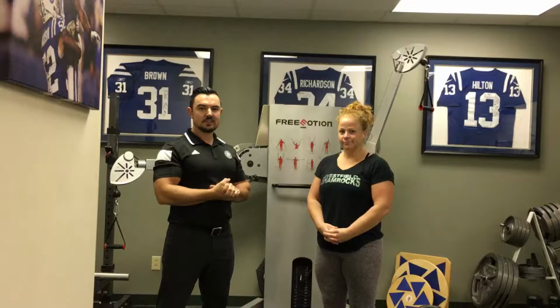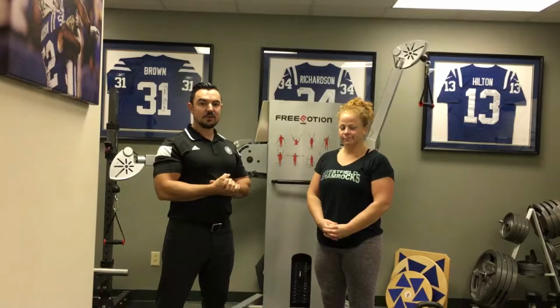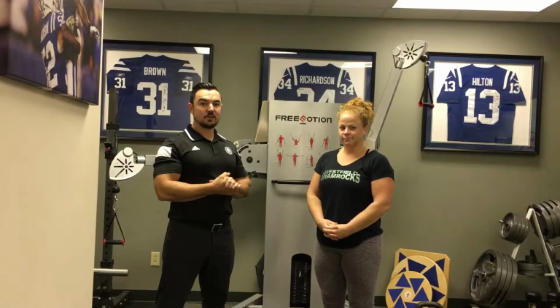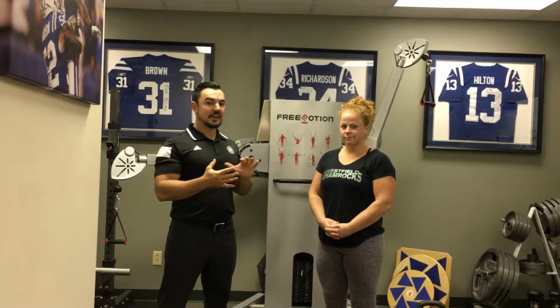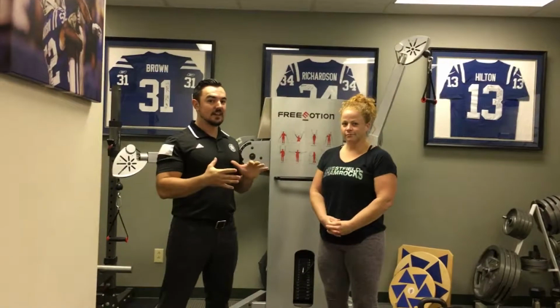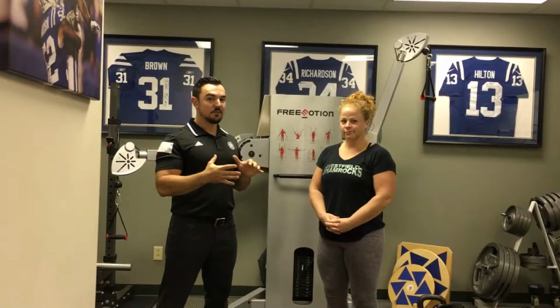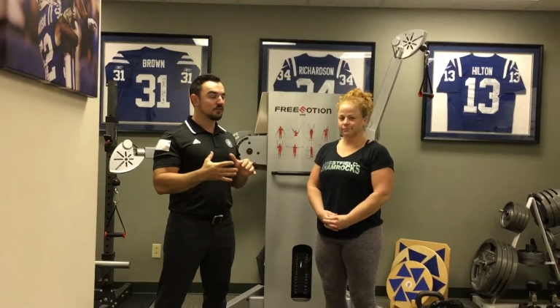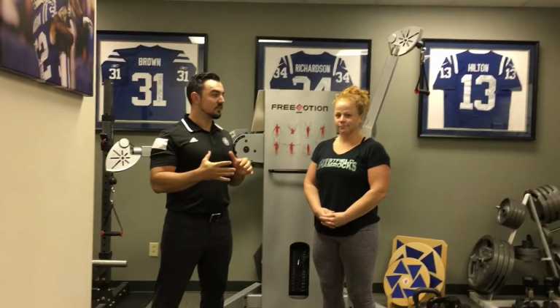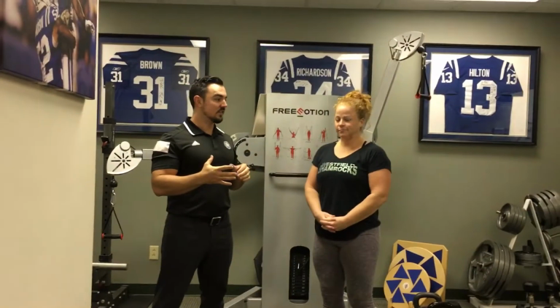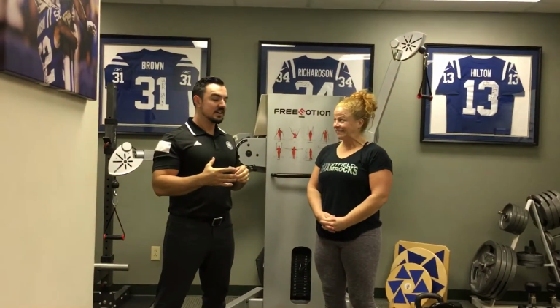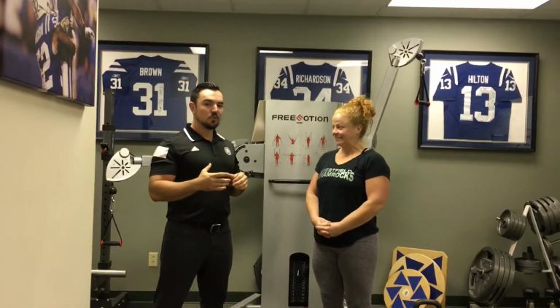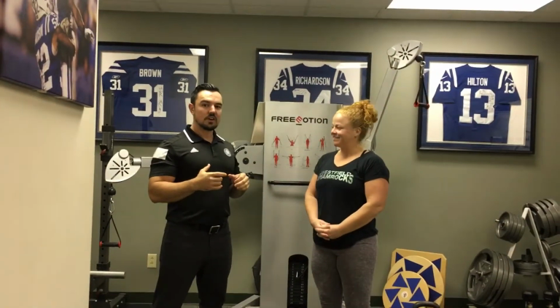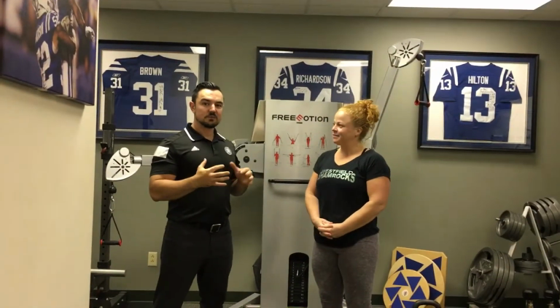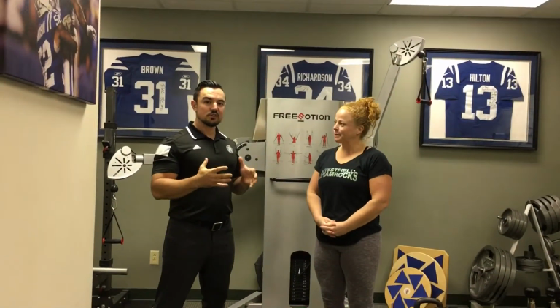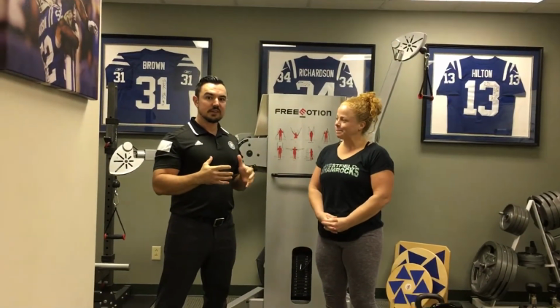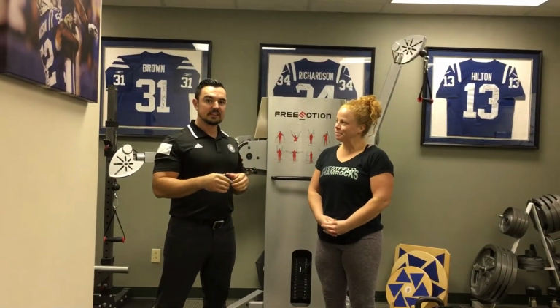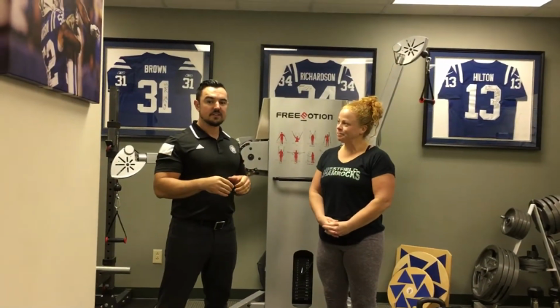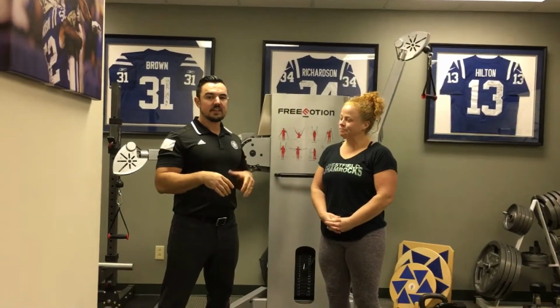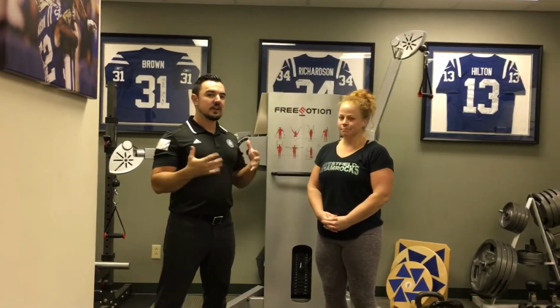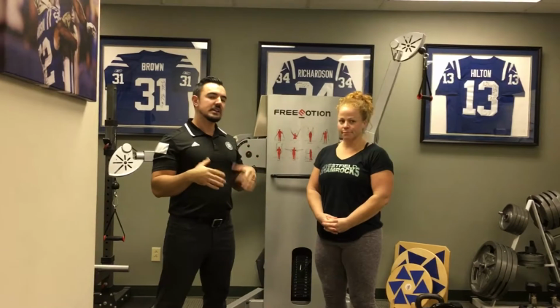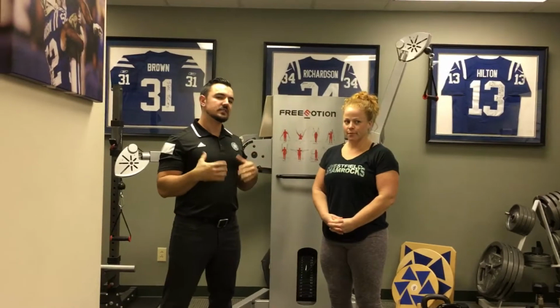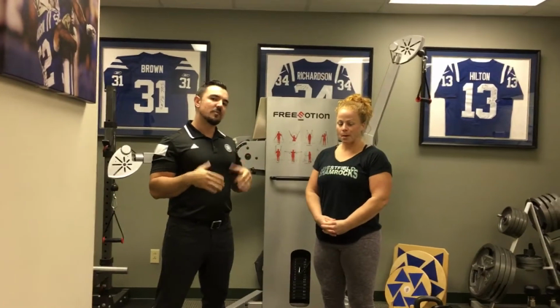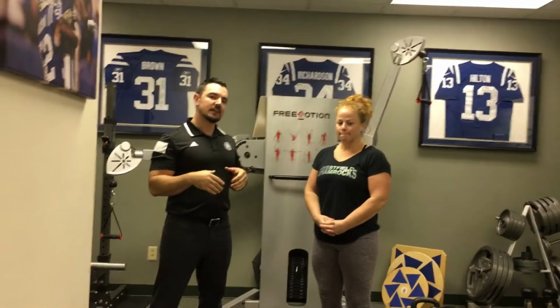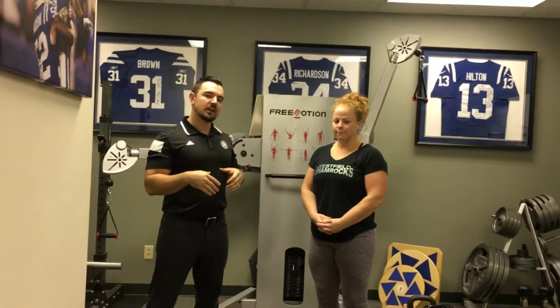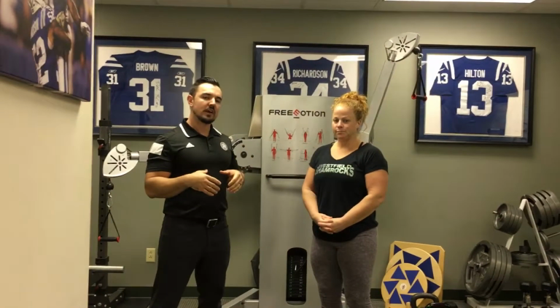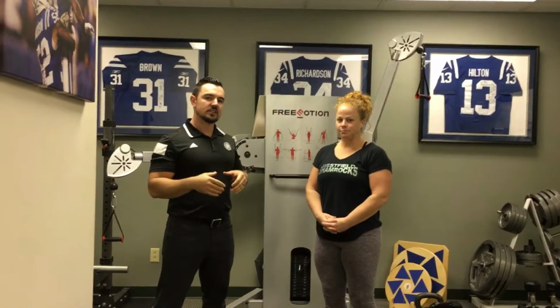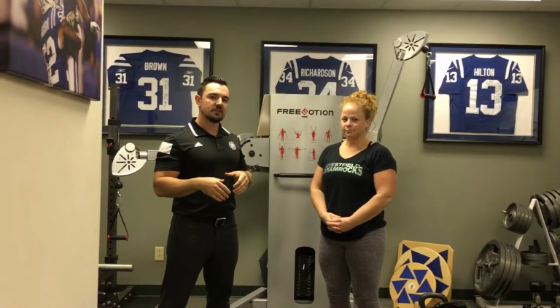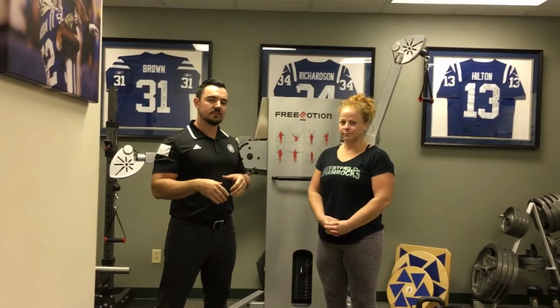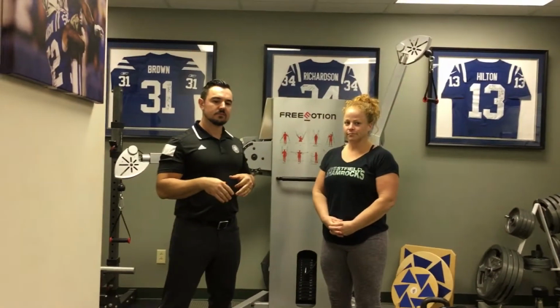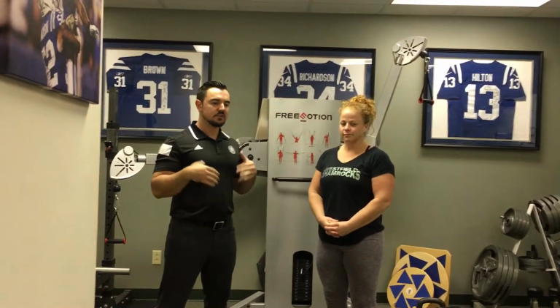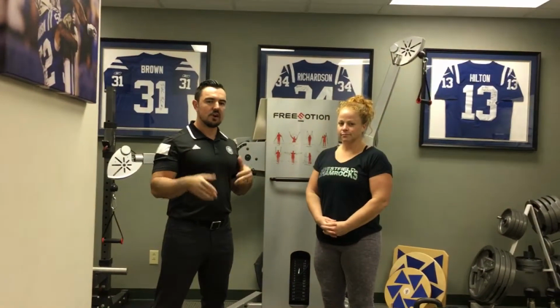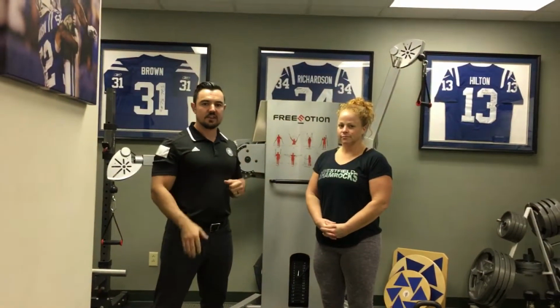I'm here with Coach Kelly from CrossFit Westfield. We're working on some glute stability stuff that's gonna help knees, it's gonna help back, it's gonna help all kinds of stuff, especially for CrossFitters.